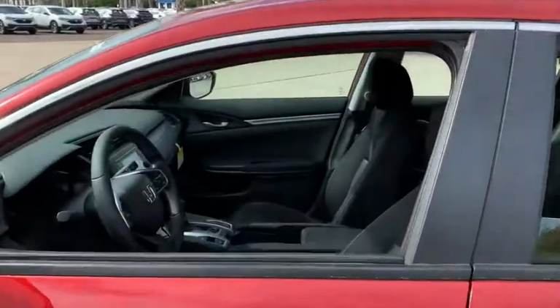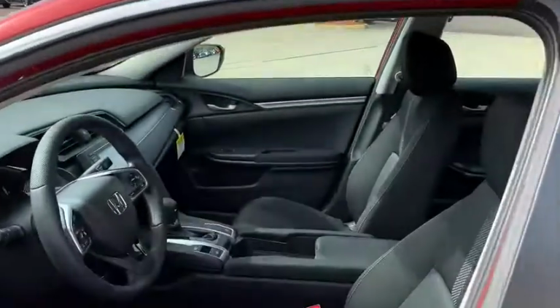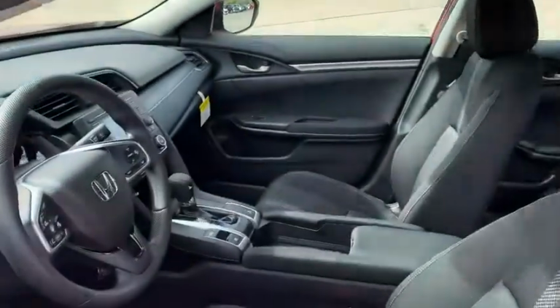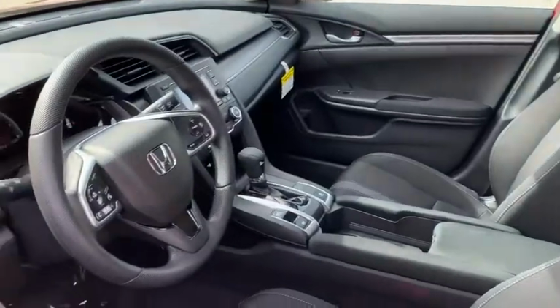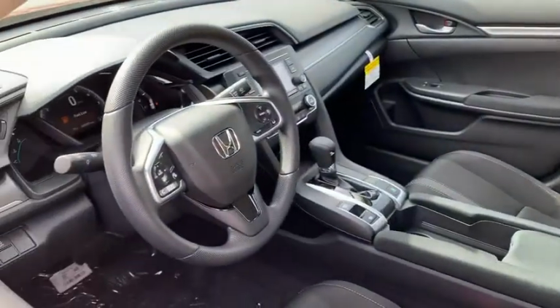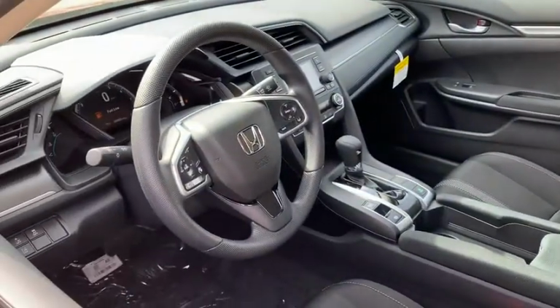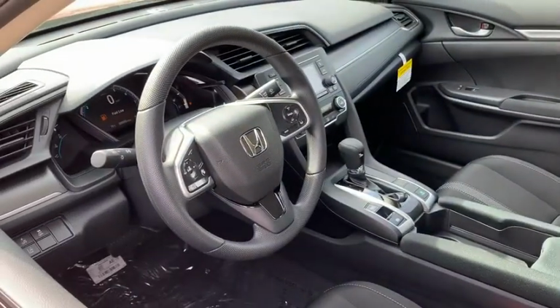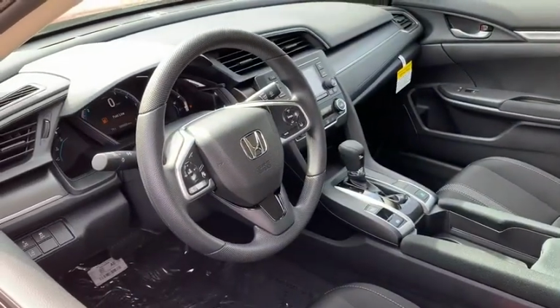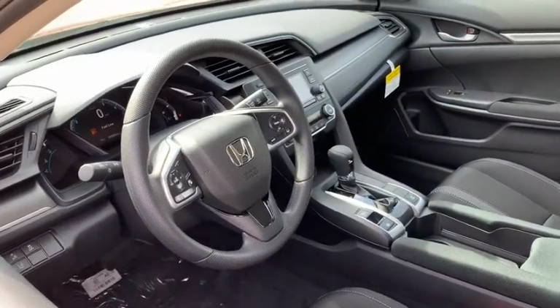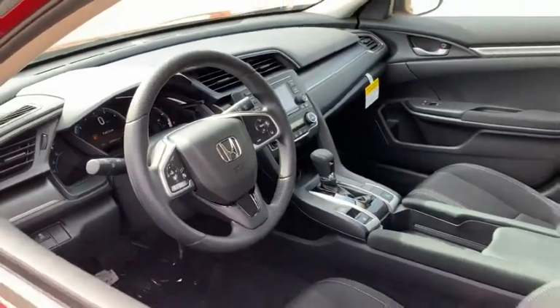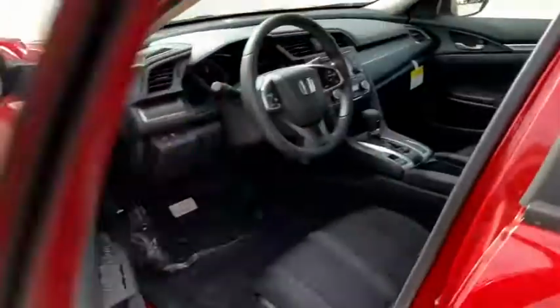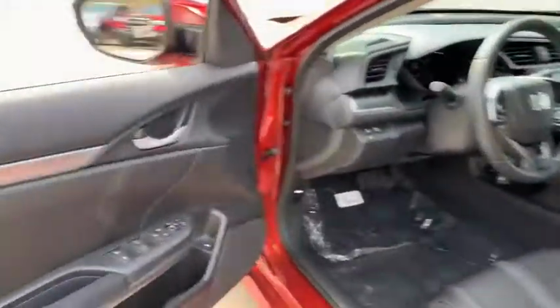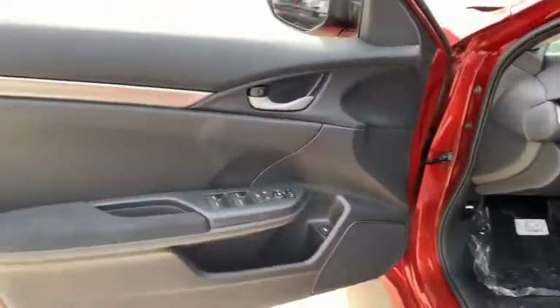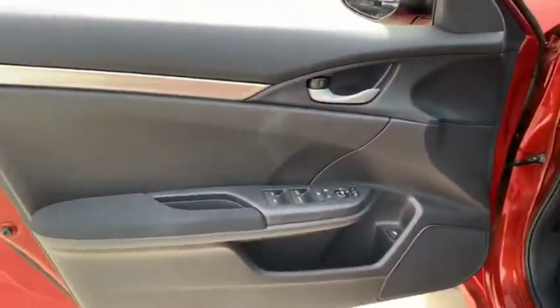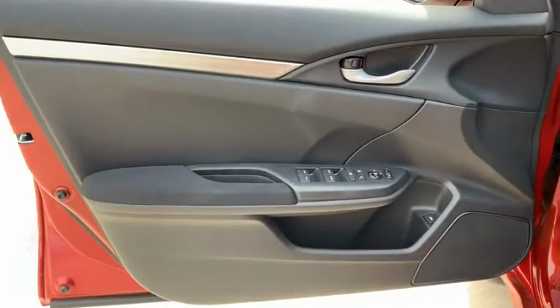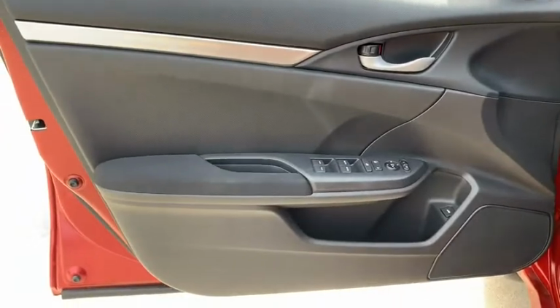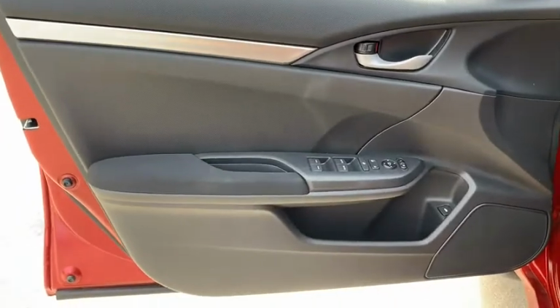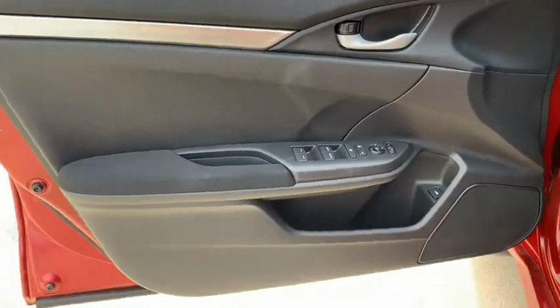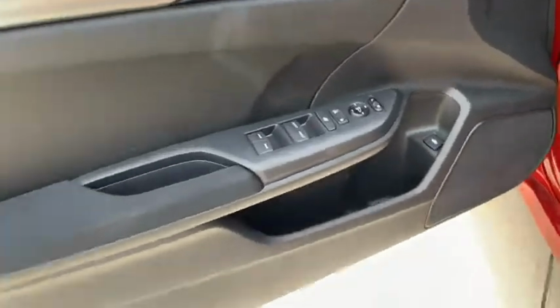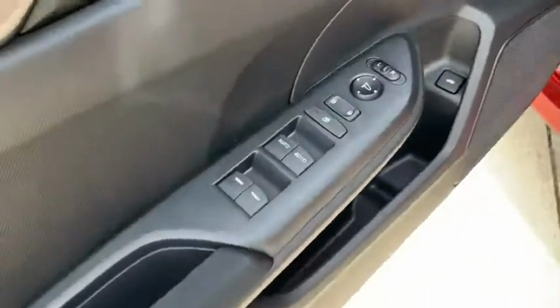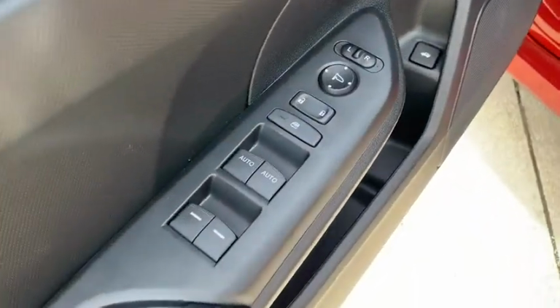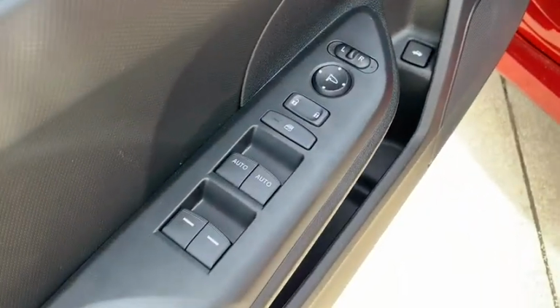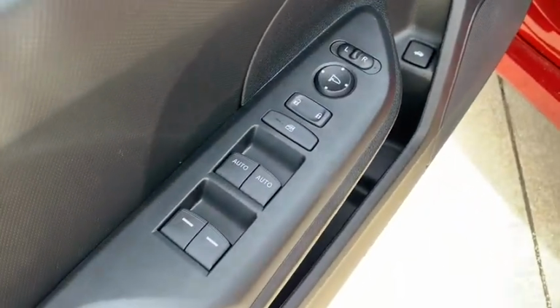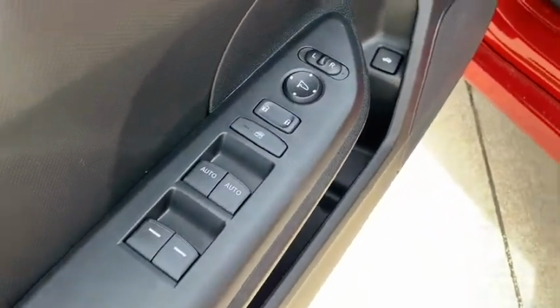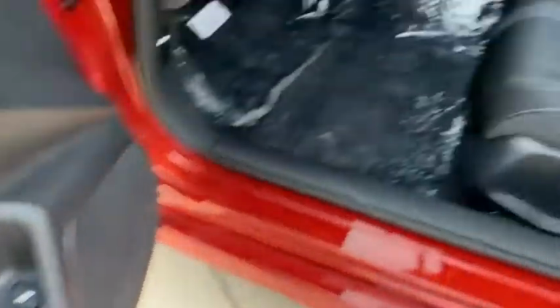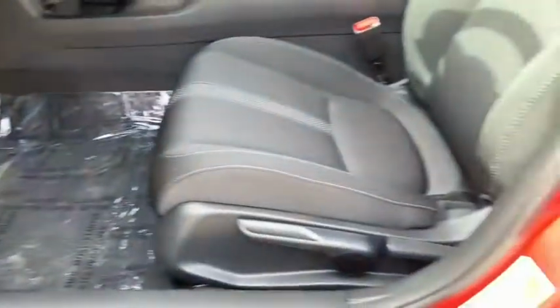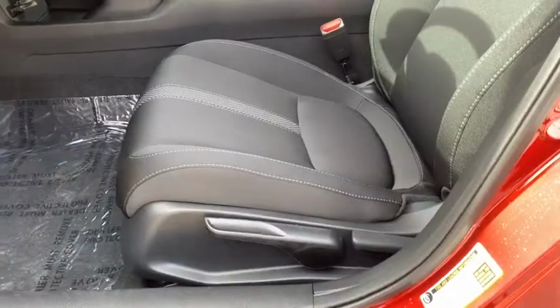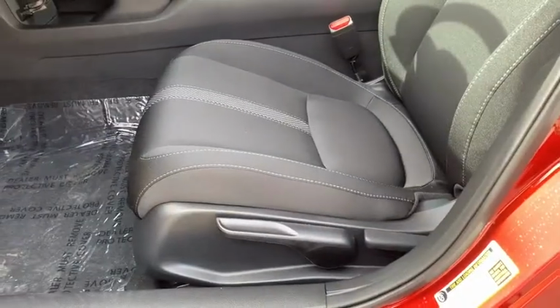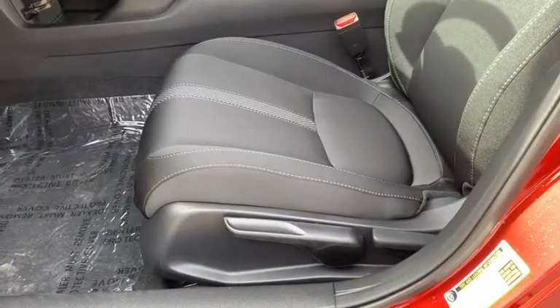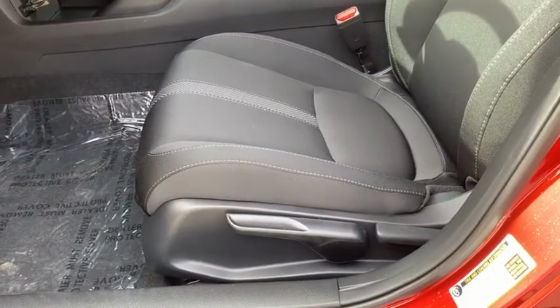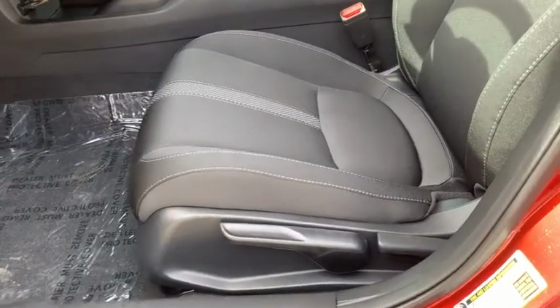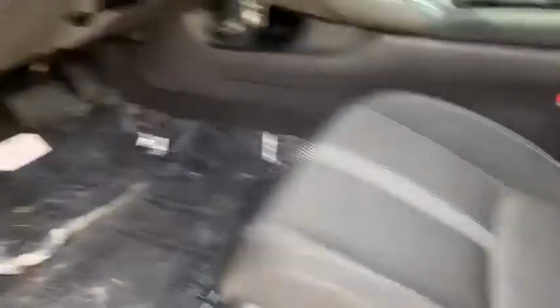Power windows, electronic stability control, brake assist, remote keyless entry, tachometer, panic alarm, driver vanity mirror, front bucket seats, cloth seat trim, tilt steering wheel, front reading lamps, passenger vanity mirror.